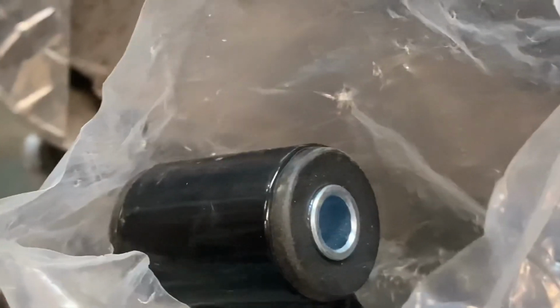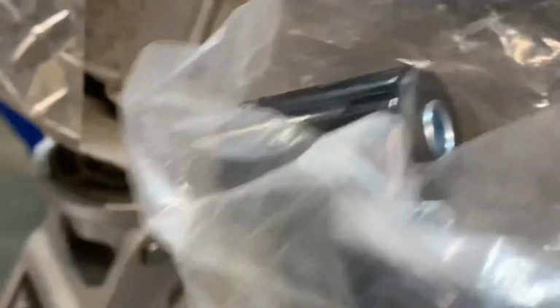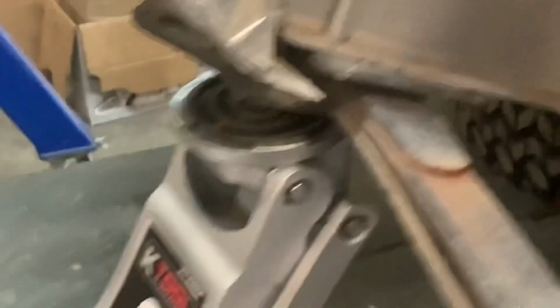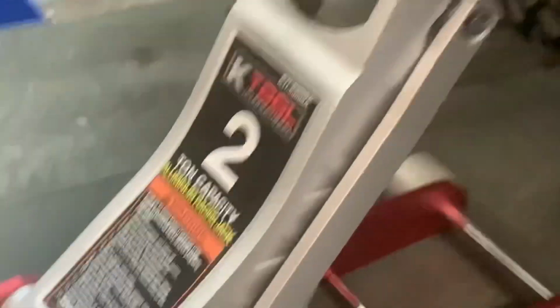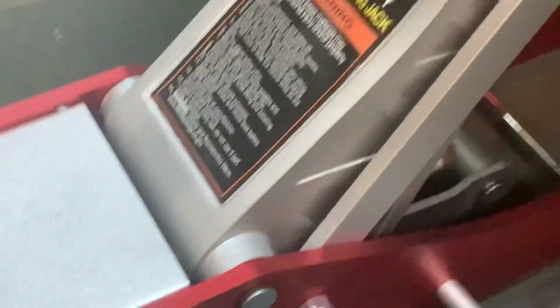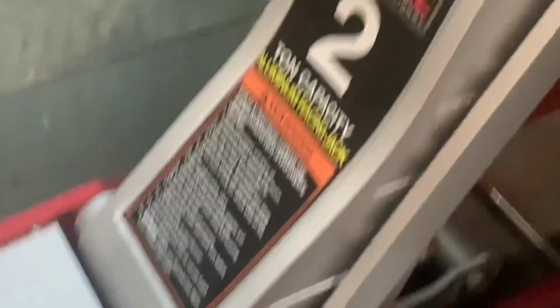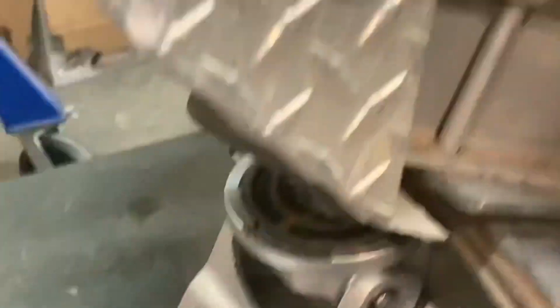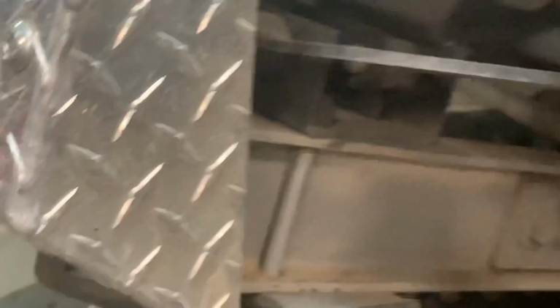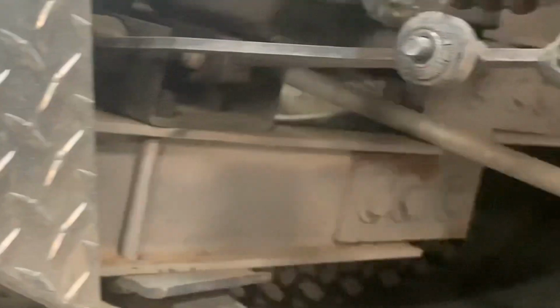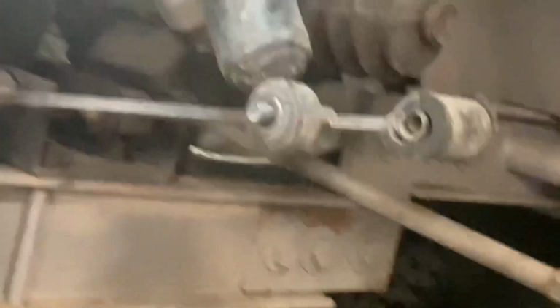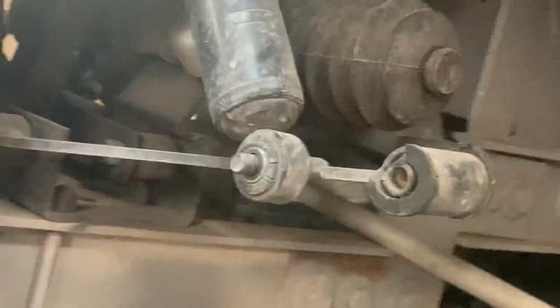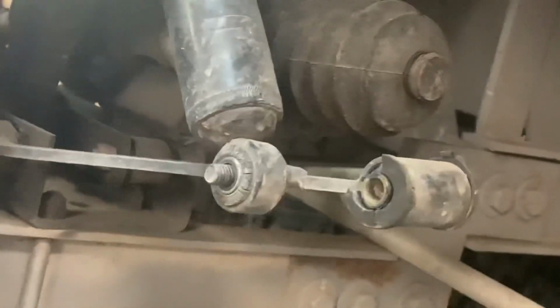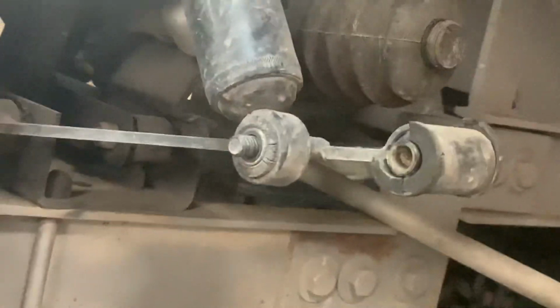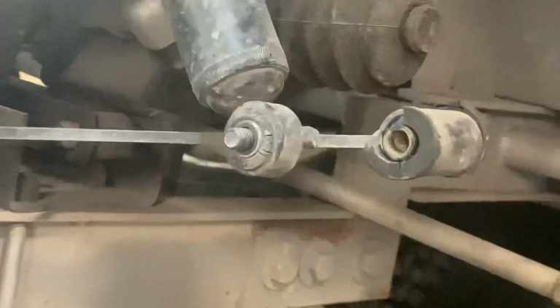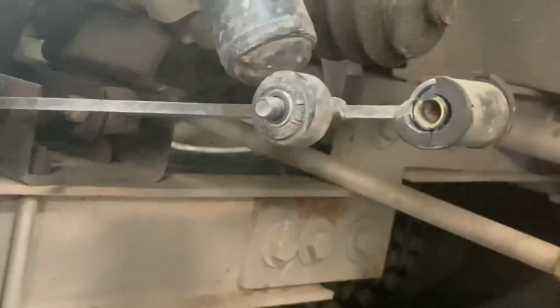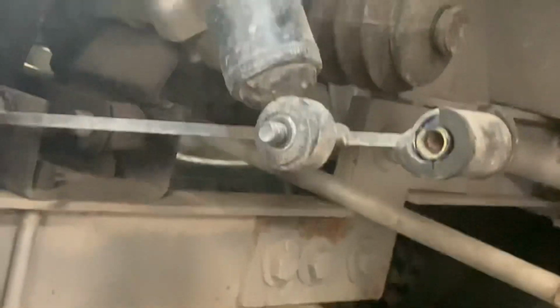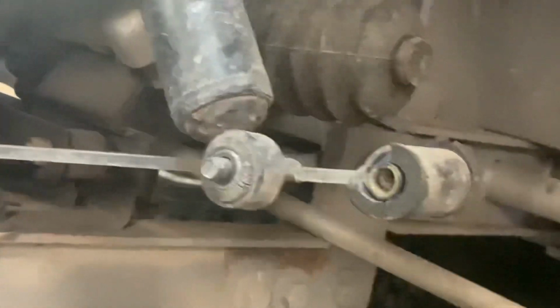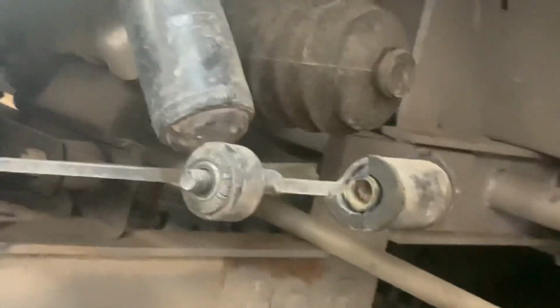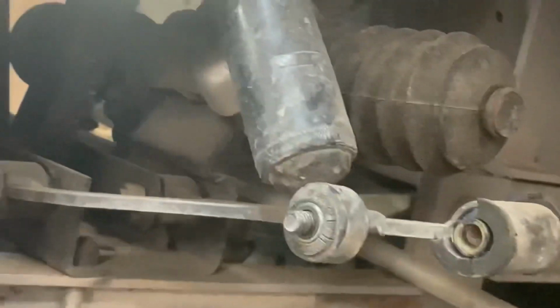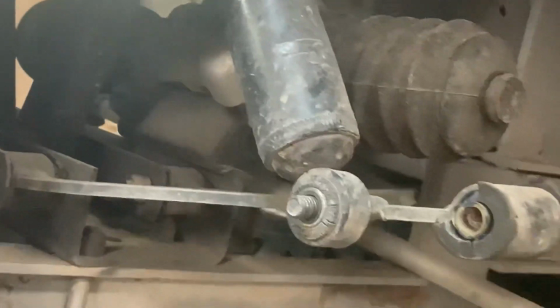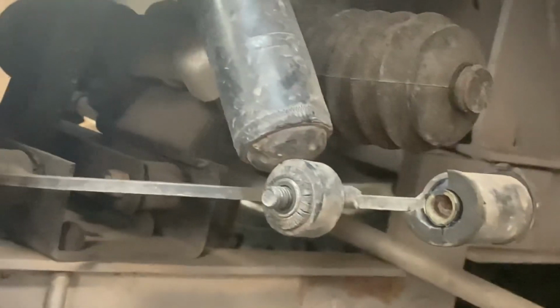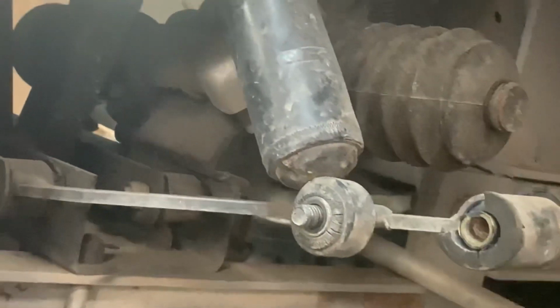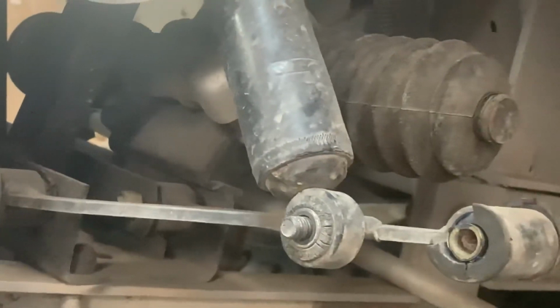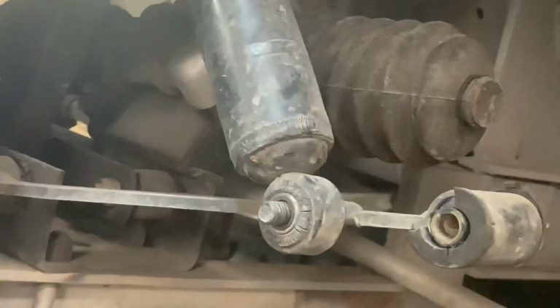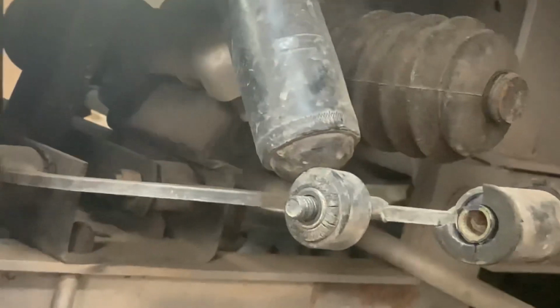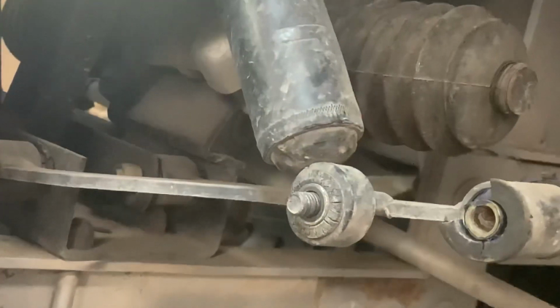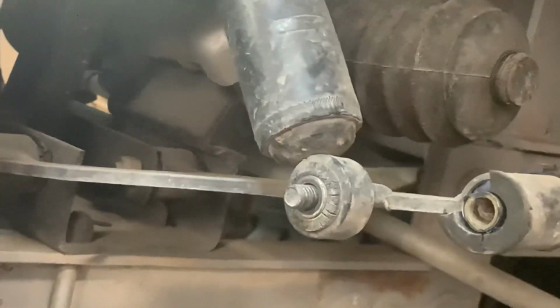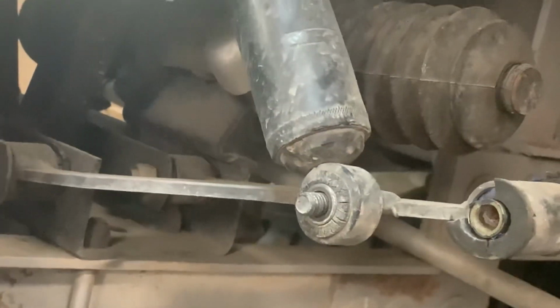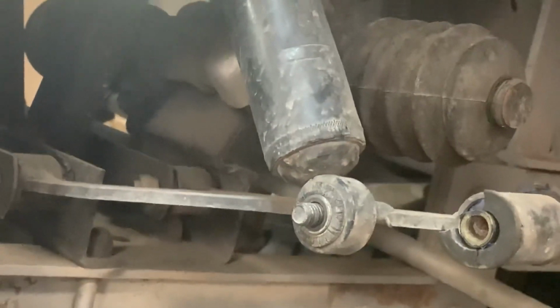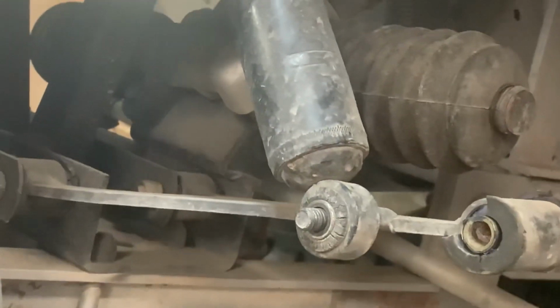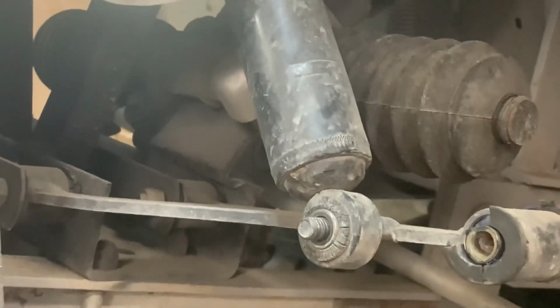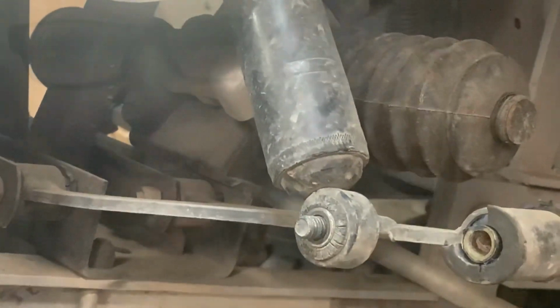I've done videos on the repair on these golf carts in the past. I'll link that video below, or I'll link the whole playlist so that you can go and watch at your convenience.